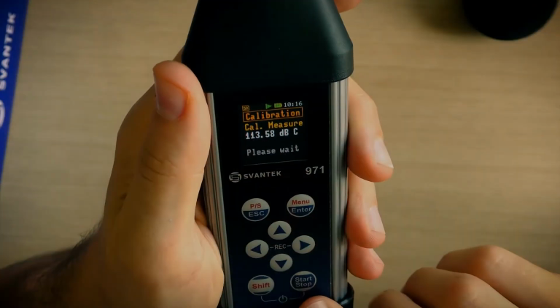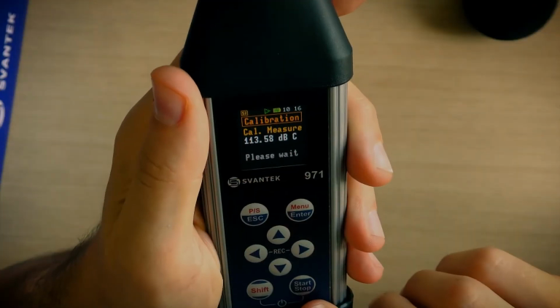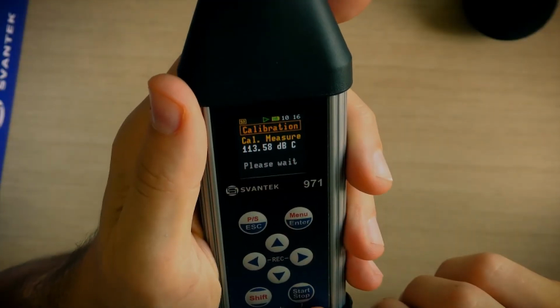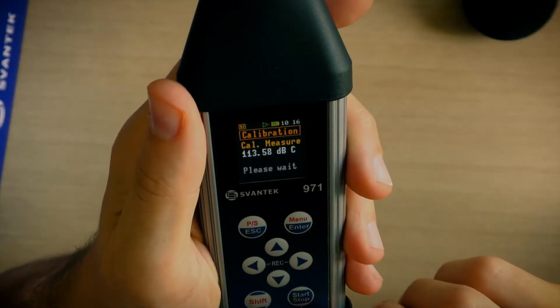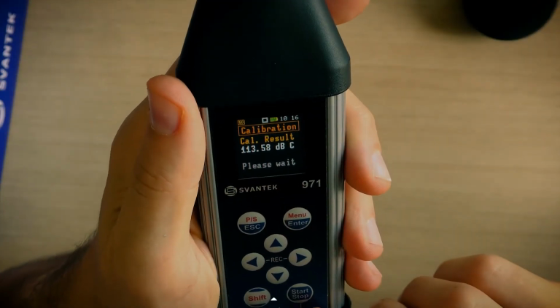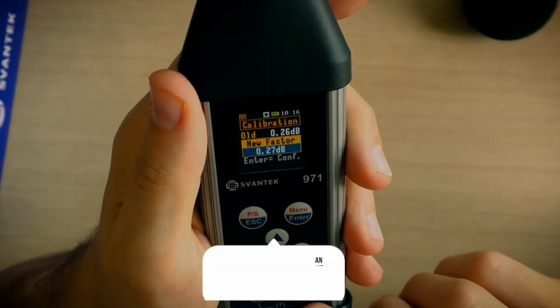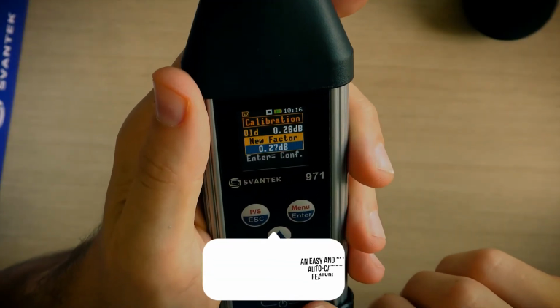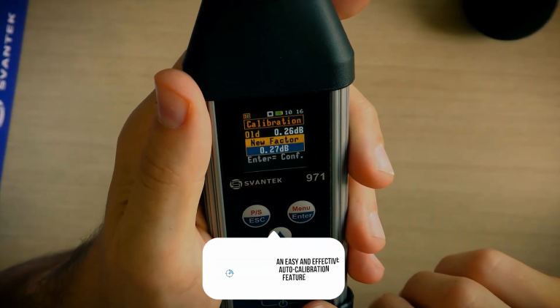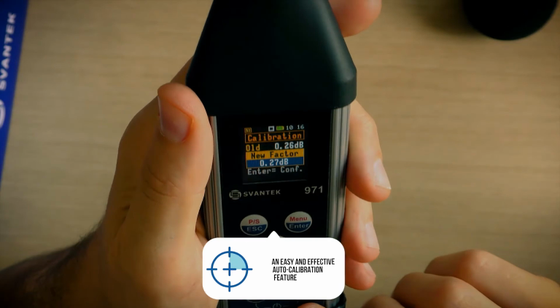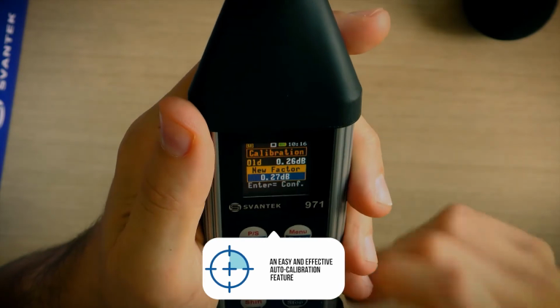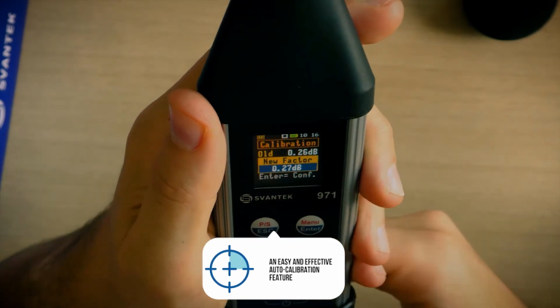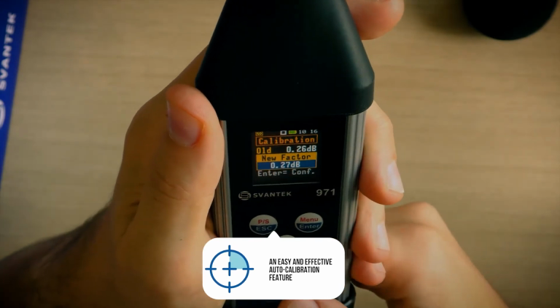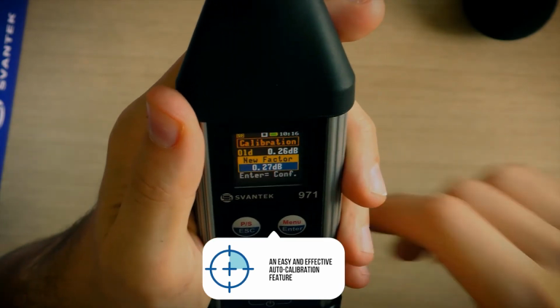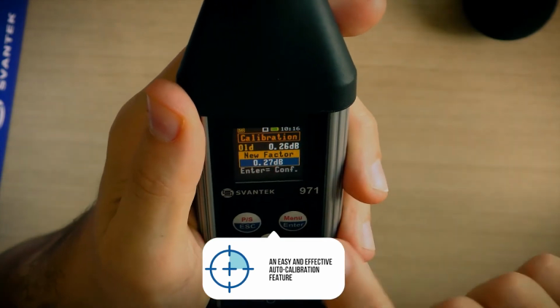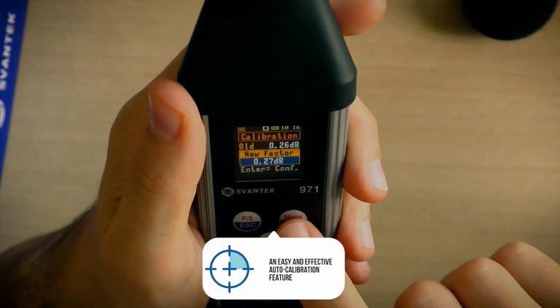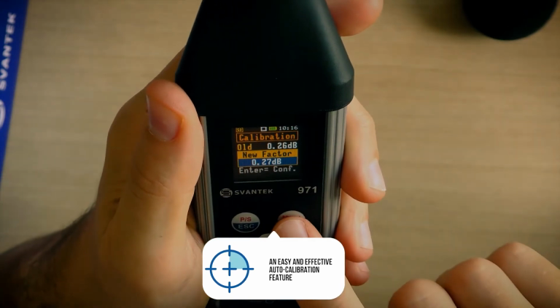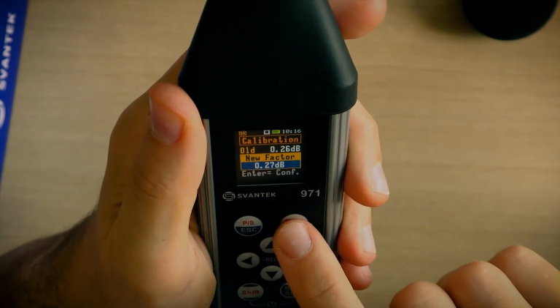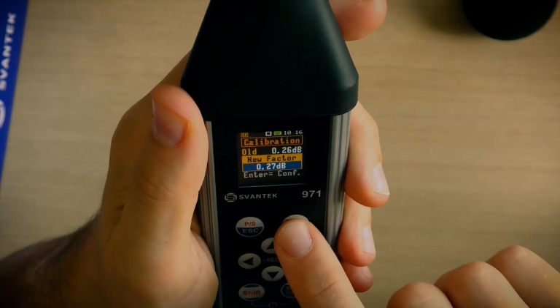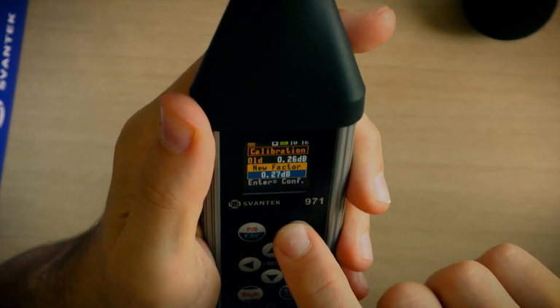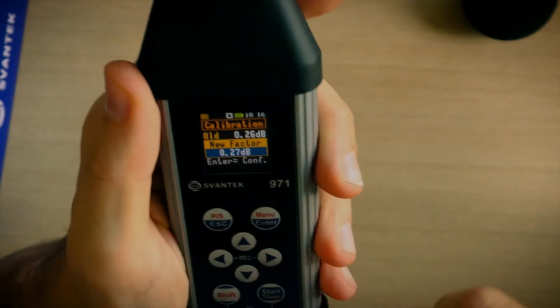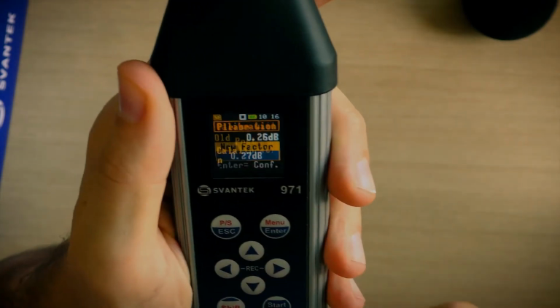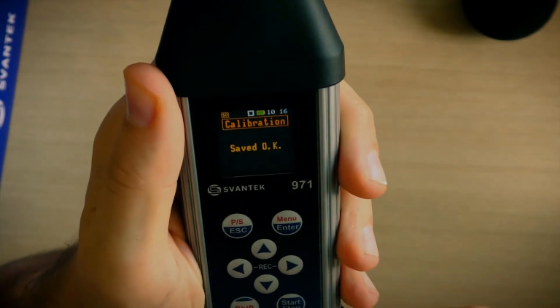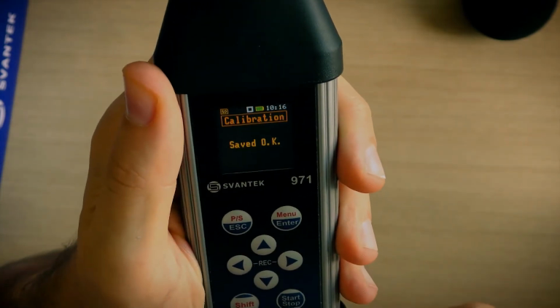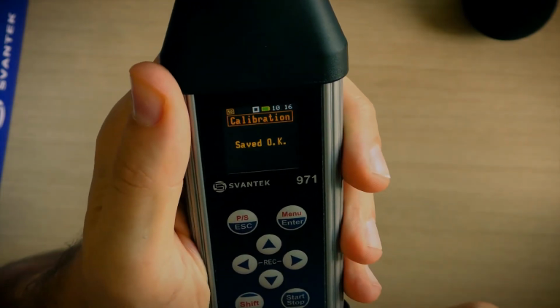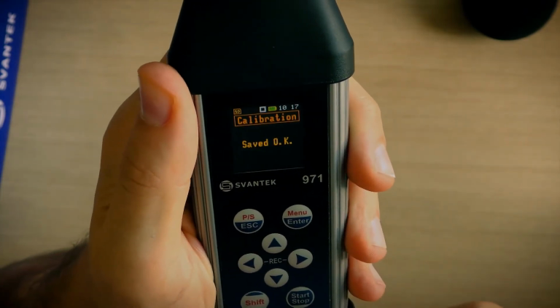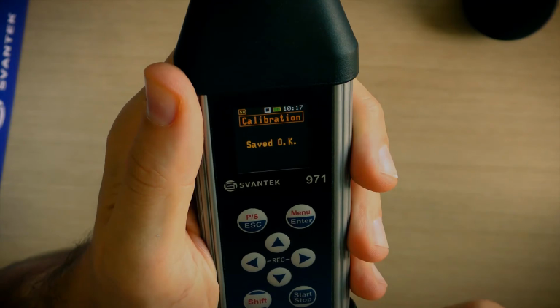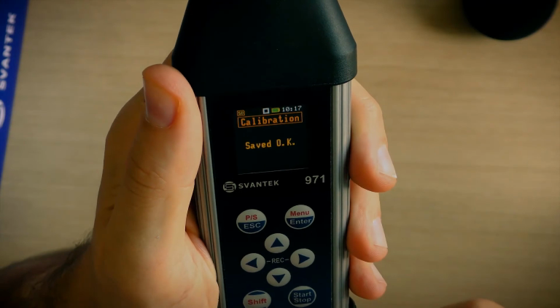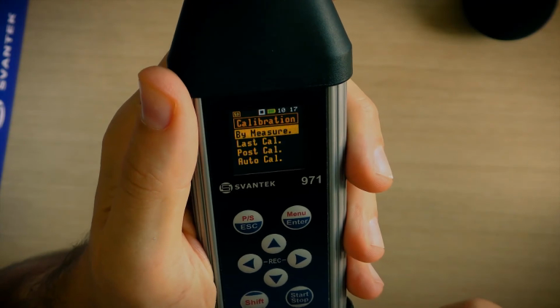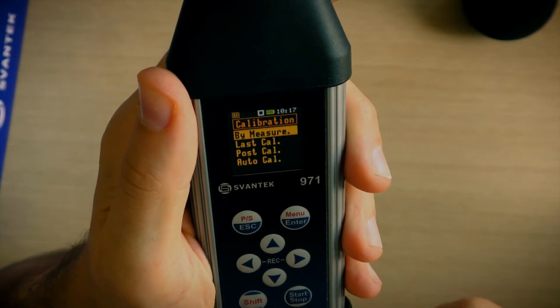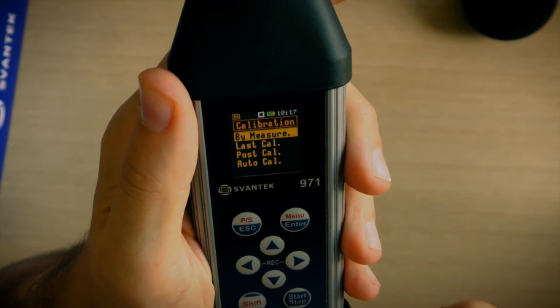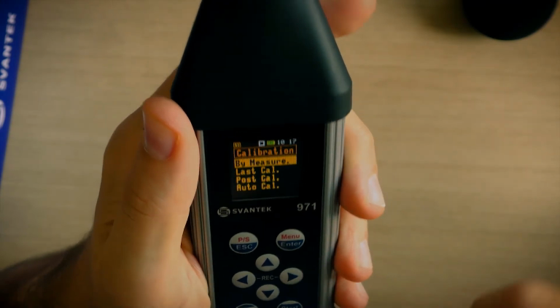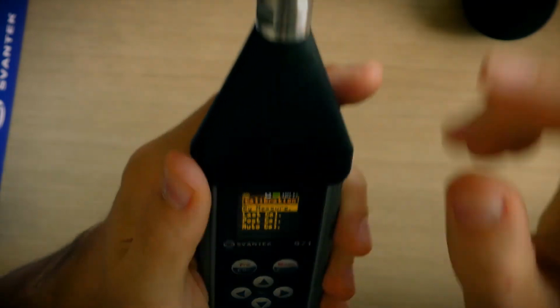Once the calibration signal is detected, Svahn 971 starts the auto calibration, saving the calibration data together with the measurement file, both before and after measurement.